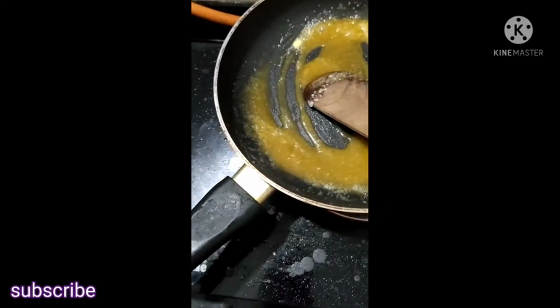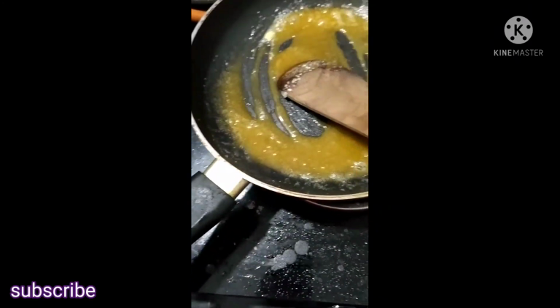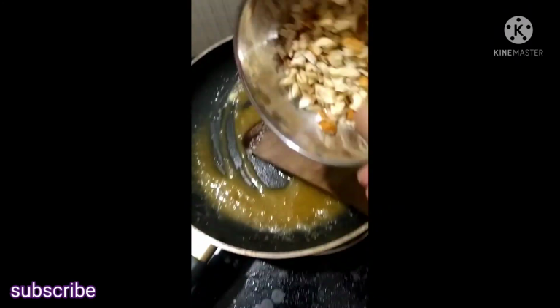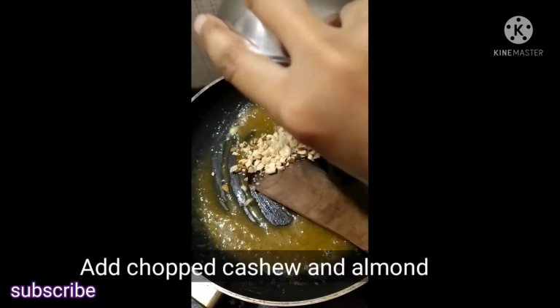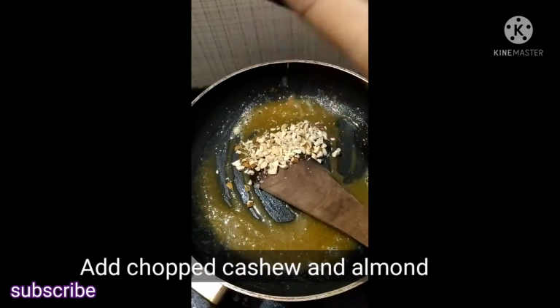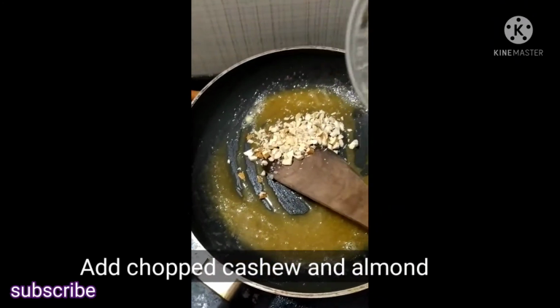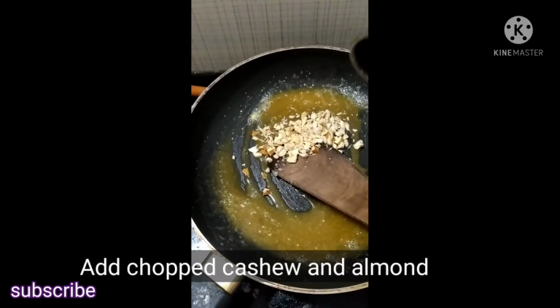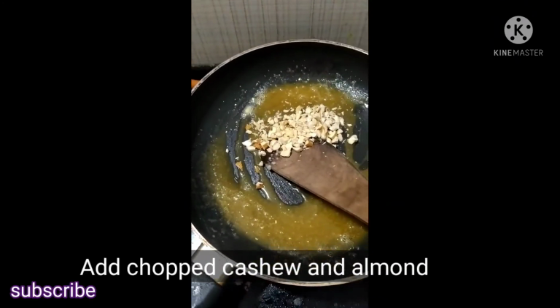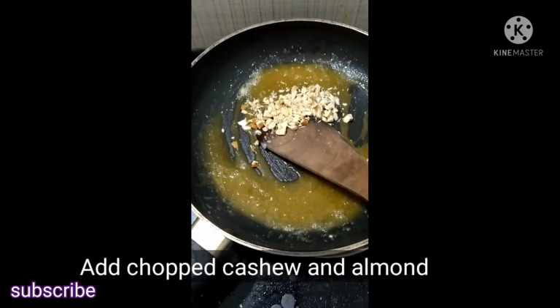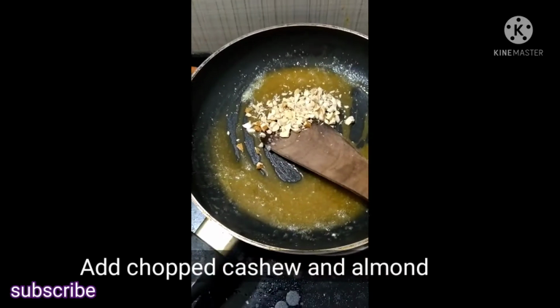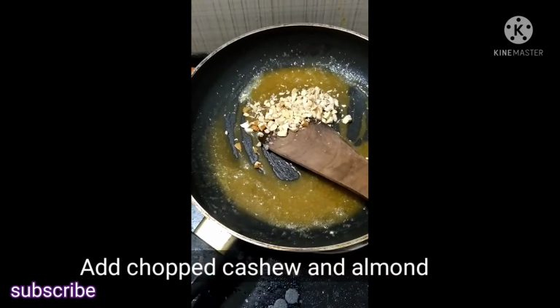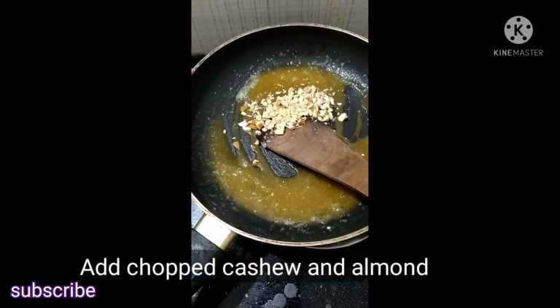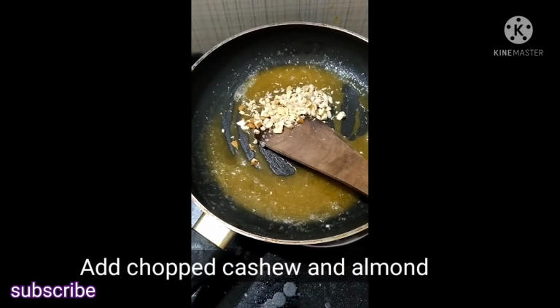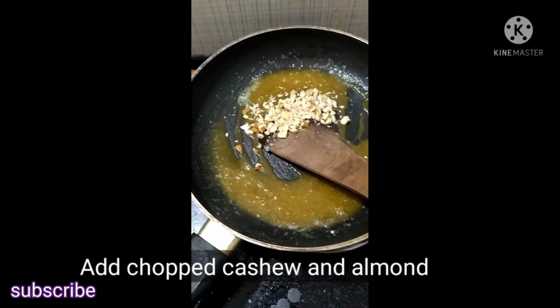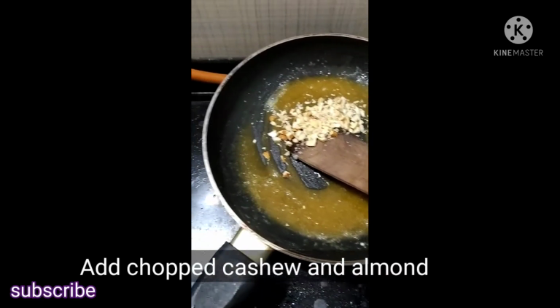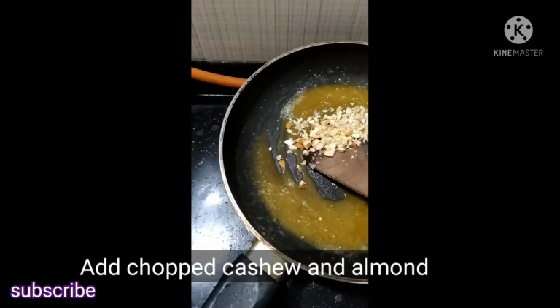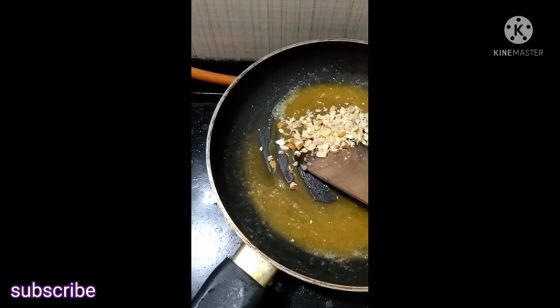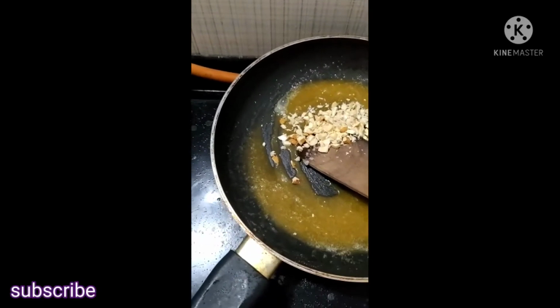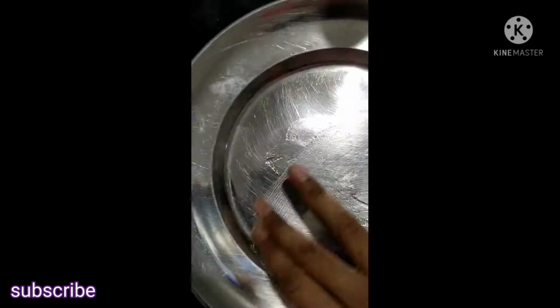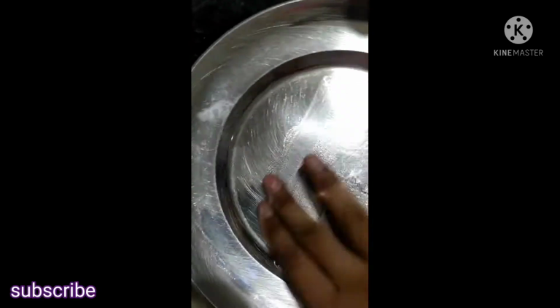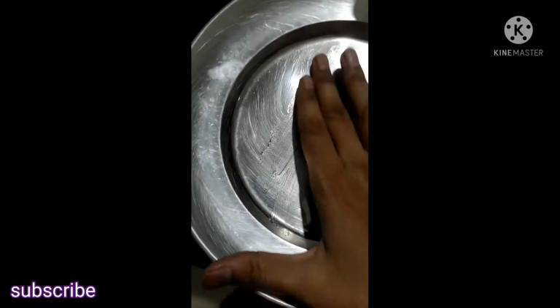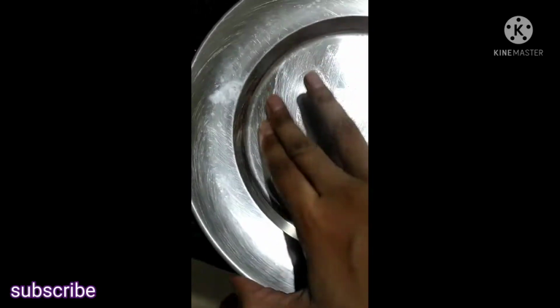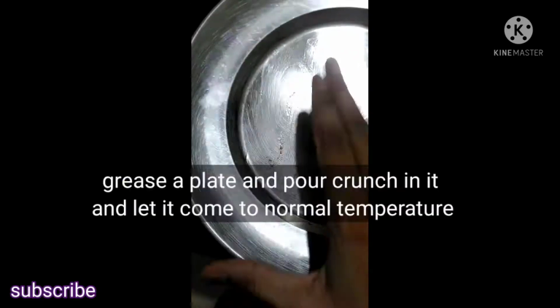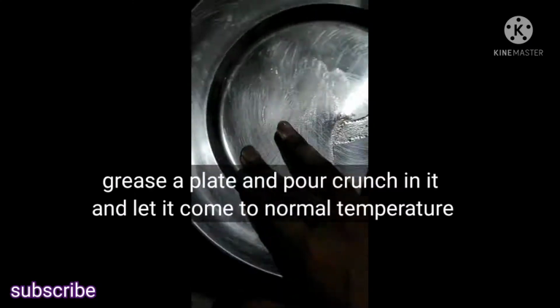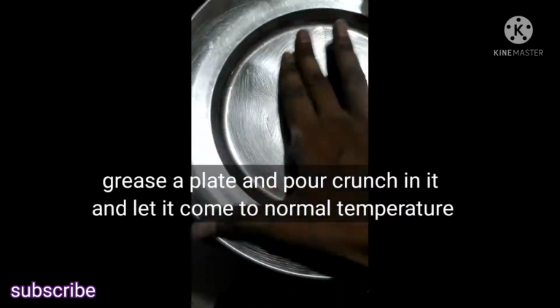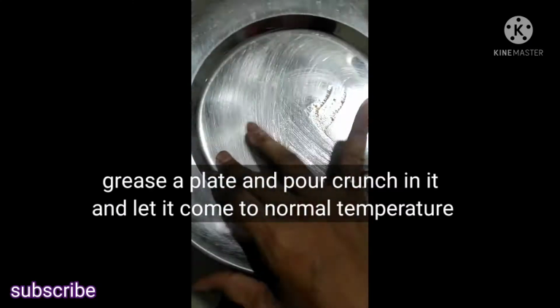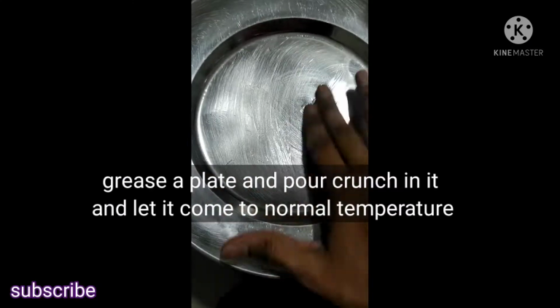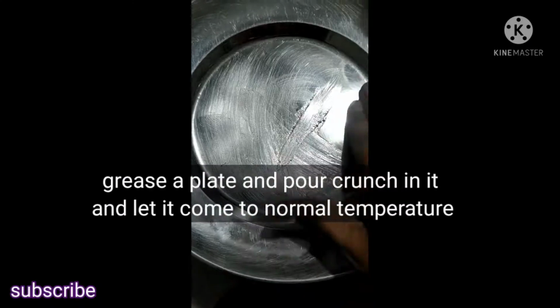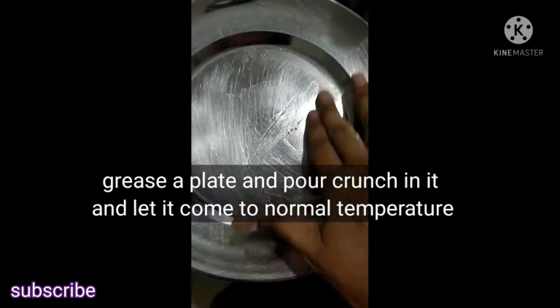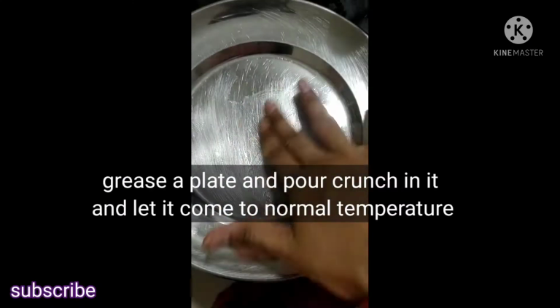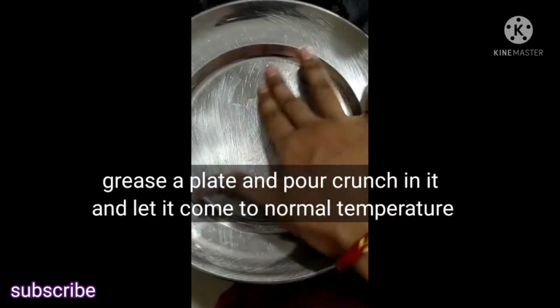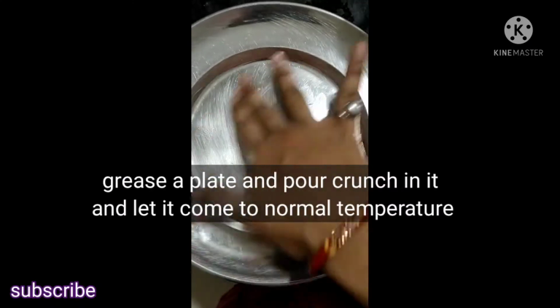I am using cashew and almond. If you want, you can use only cashews. In this plate, you can grease it. Then remove the crunch and keep it cold.